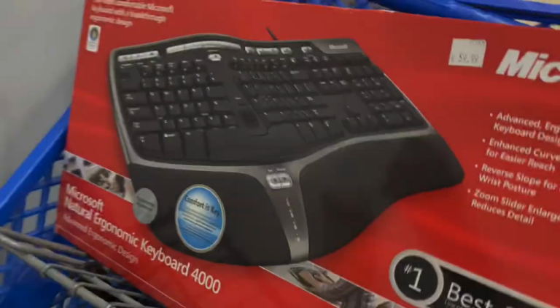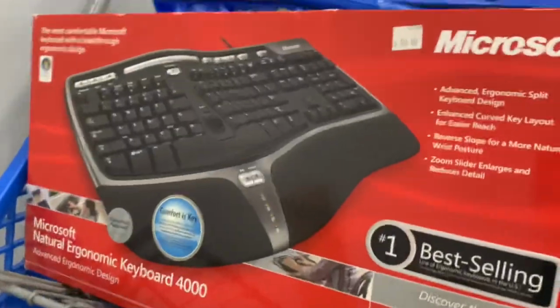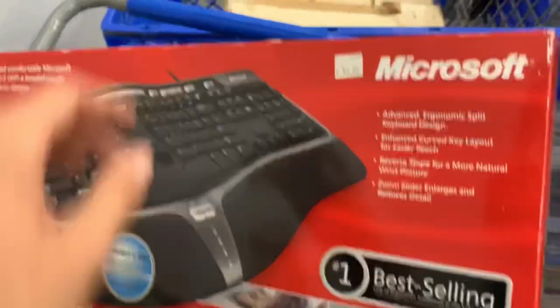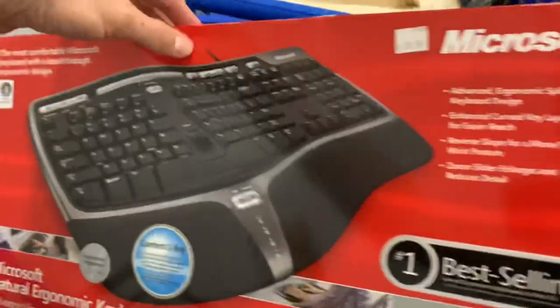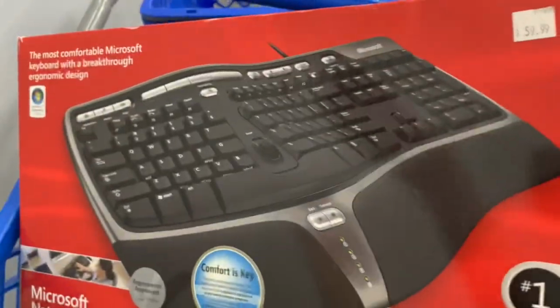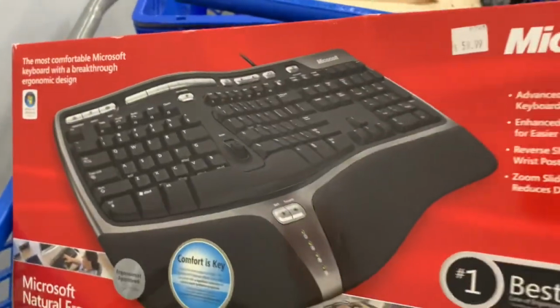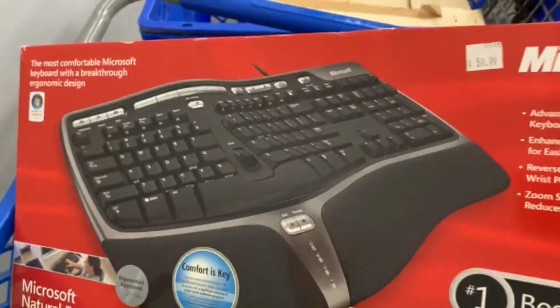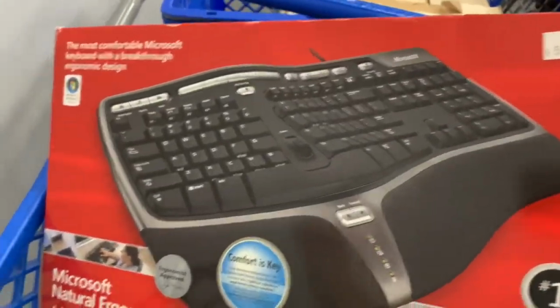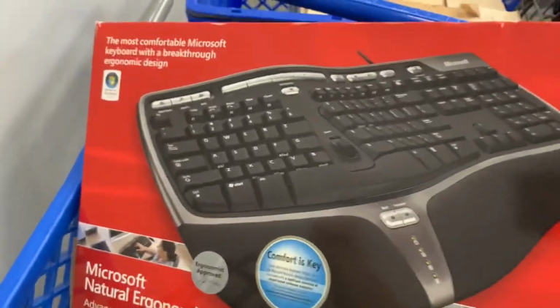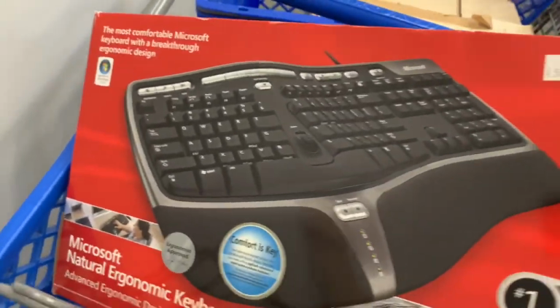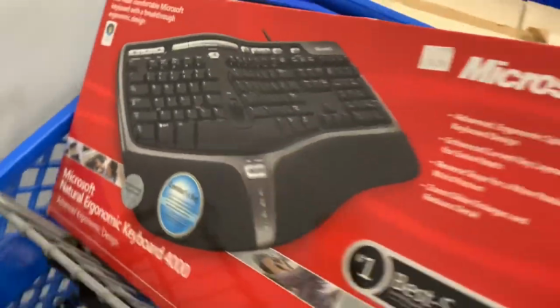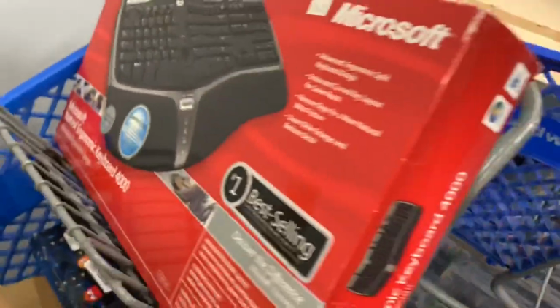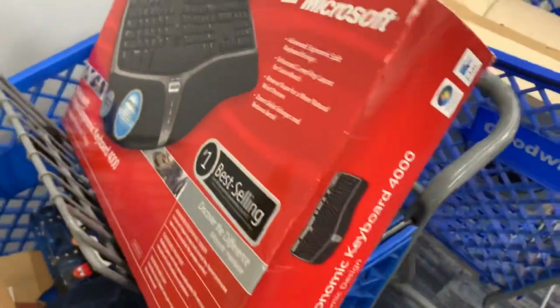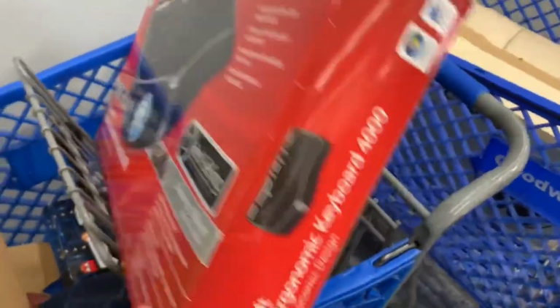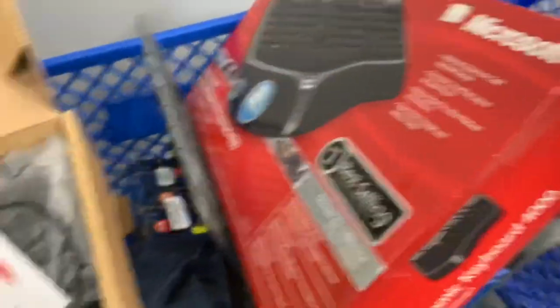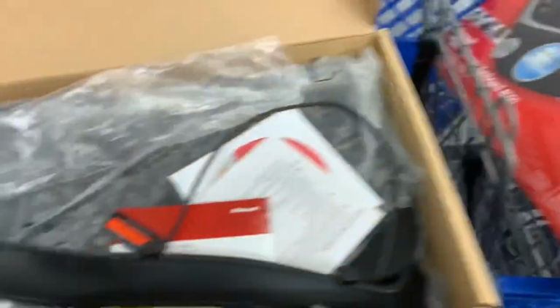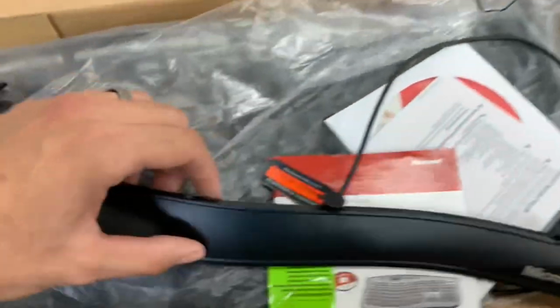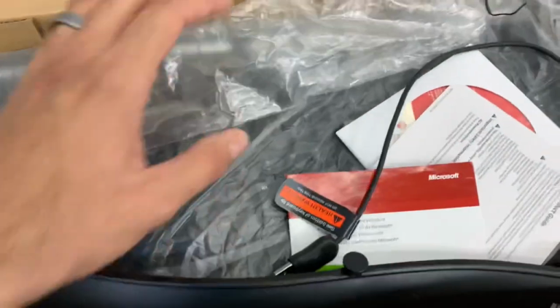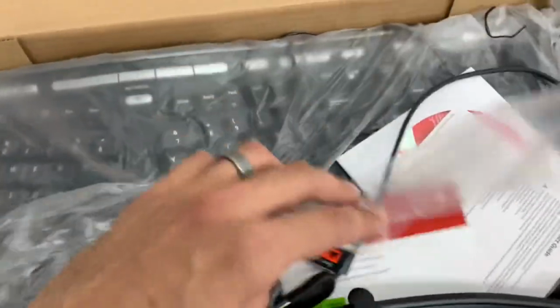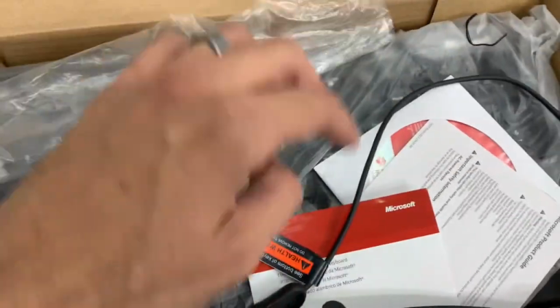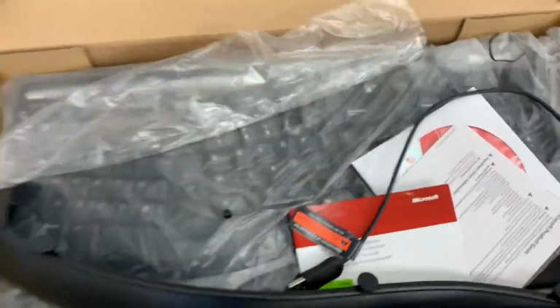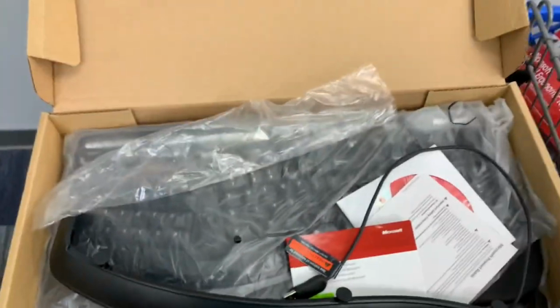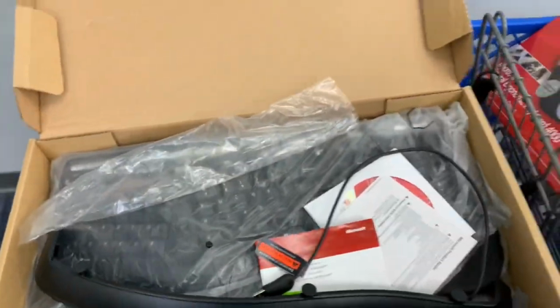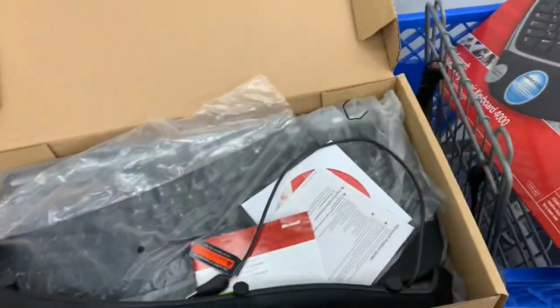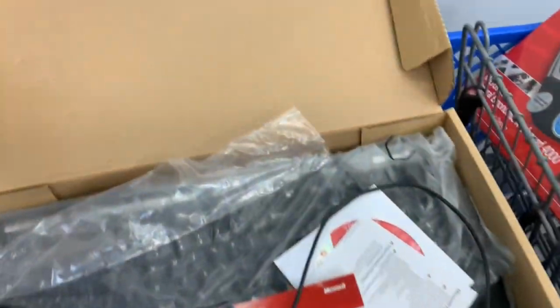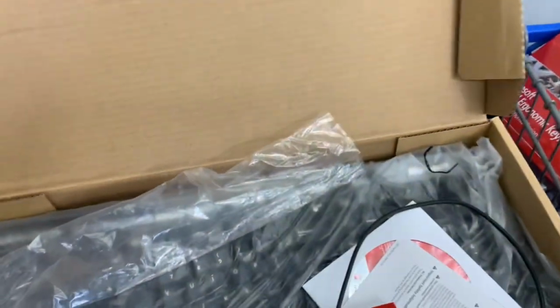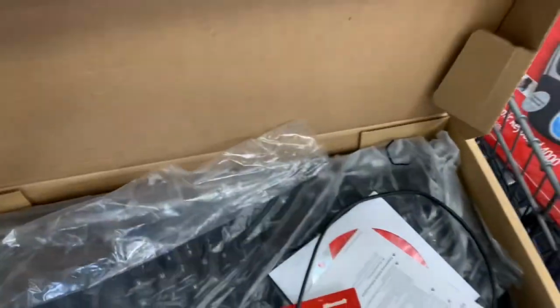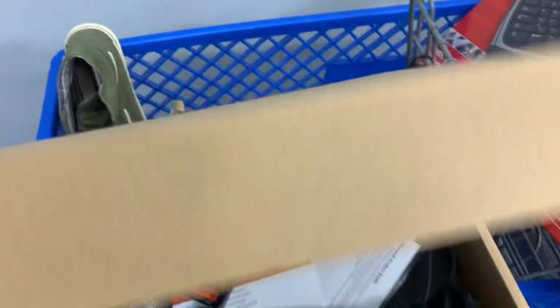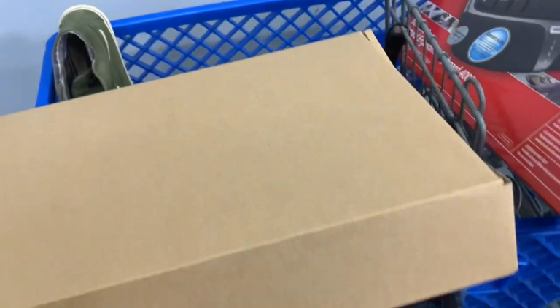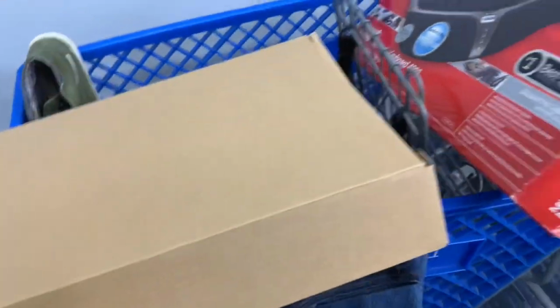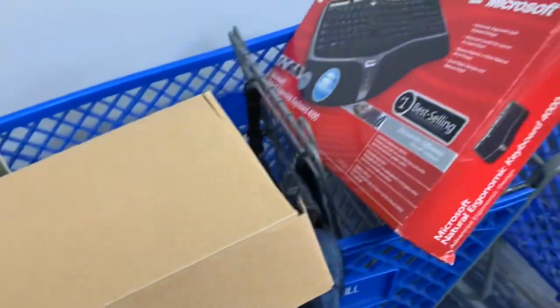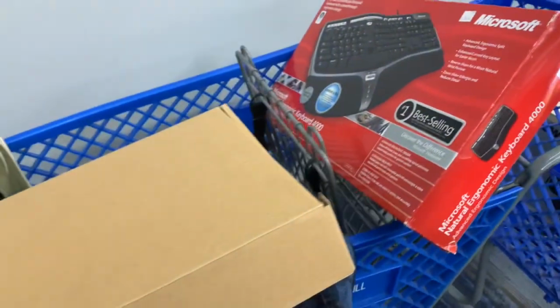Next up is this Microsoft keyboard — it's the Ergonomic 4000. We just listed a used one; this one I think is used but has all the original packaging. I'm definitely going to pick it up. I think it'll sell anywhere between $40 and $80, and they want five bucks.